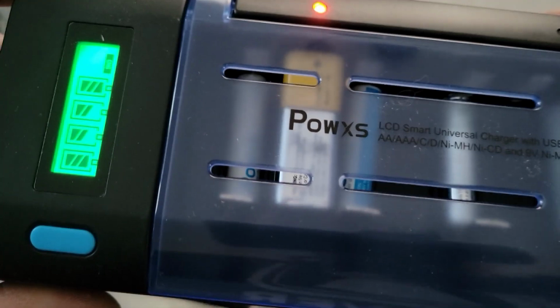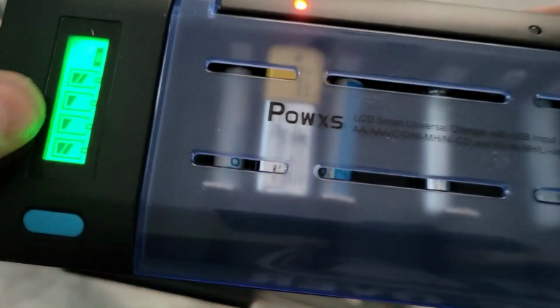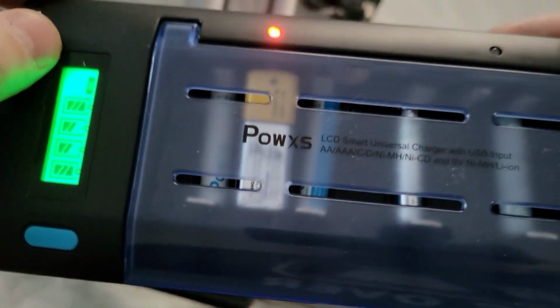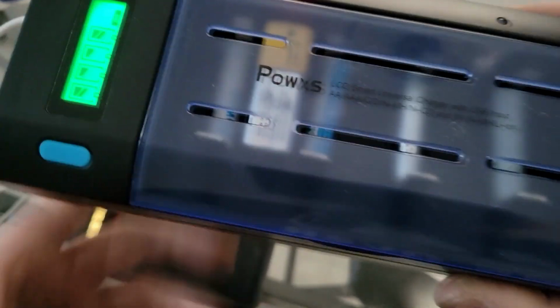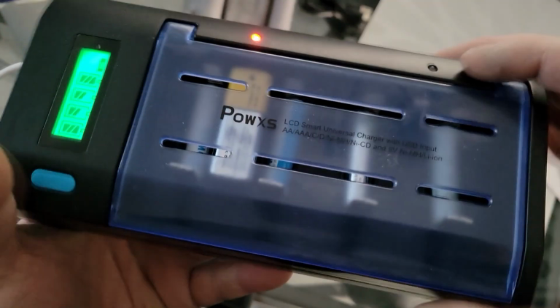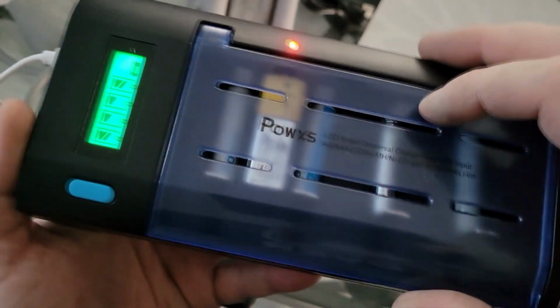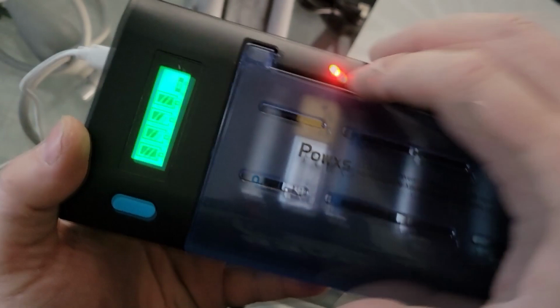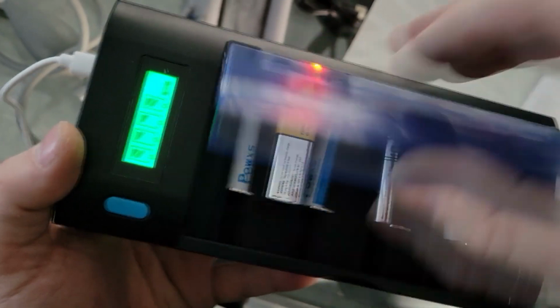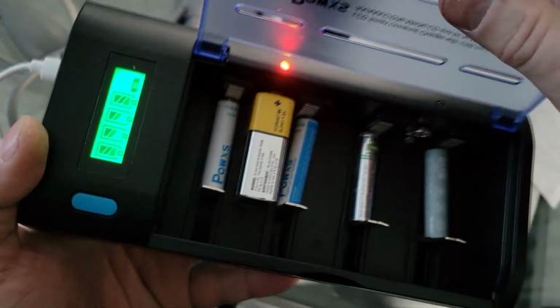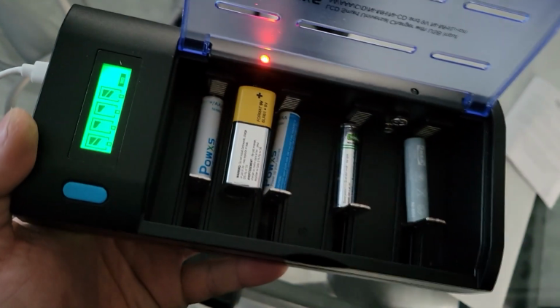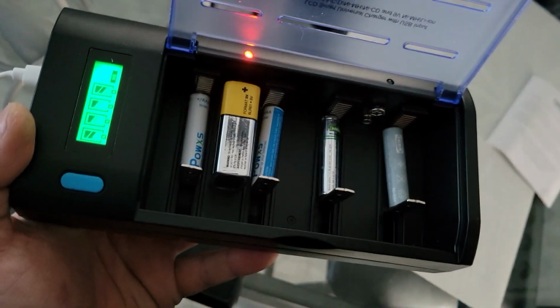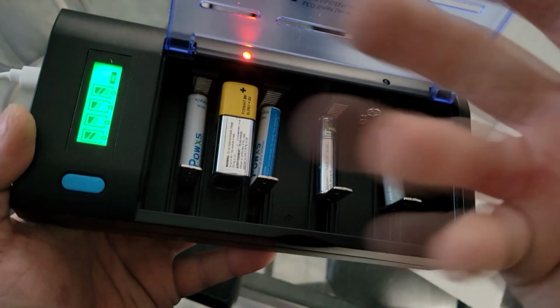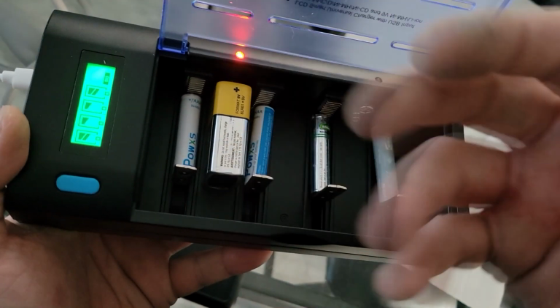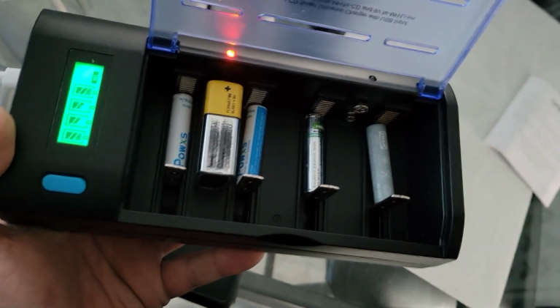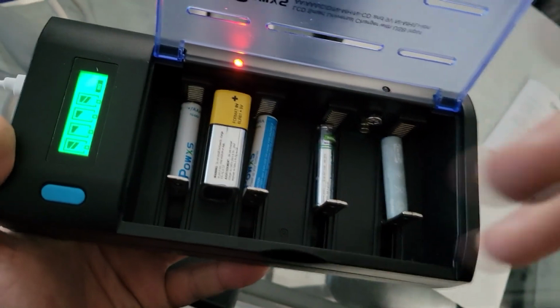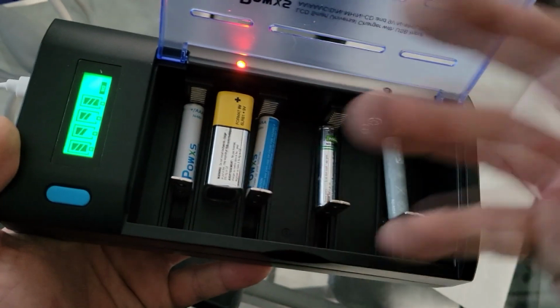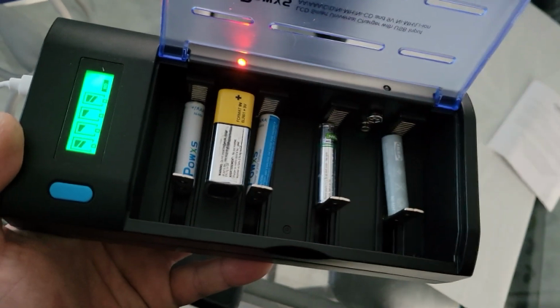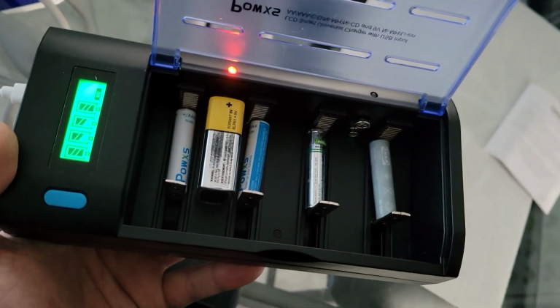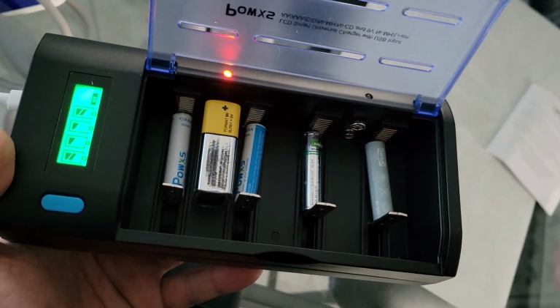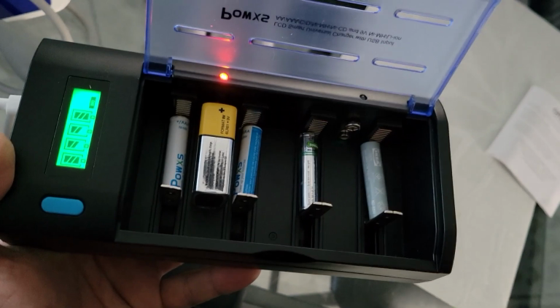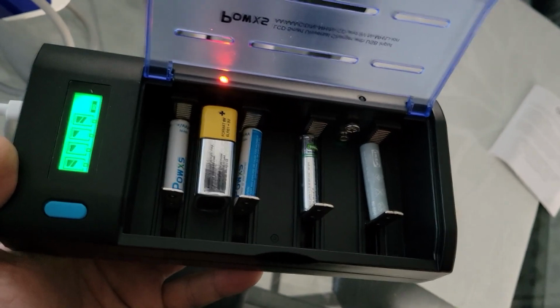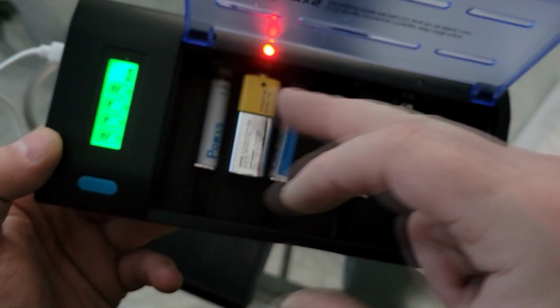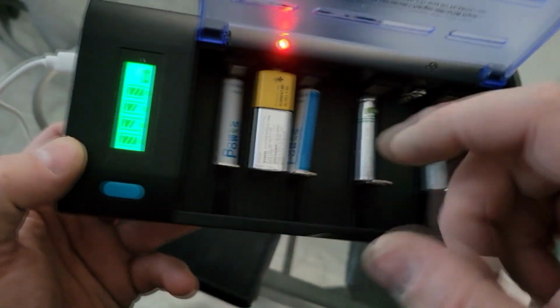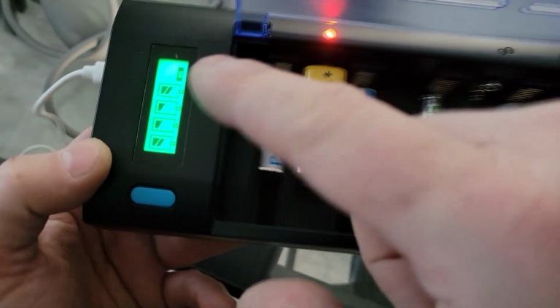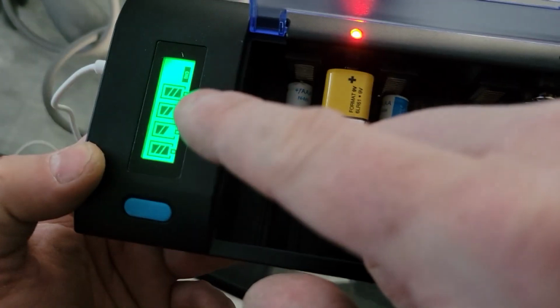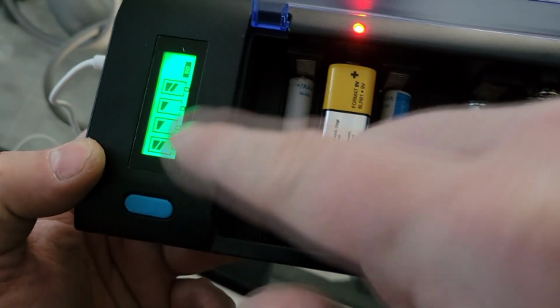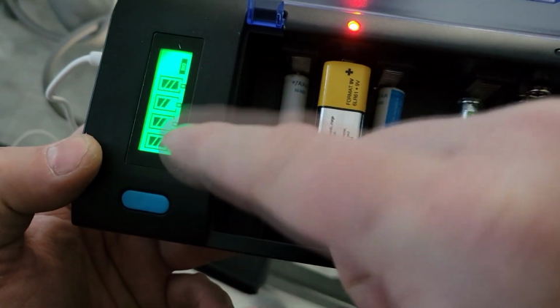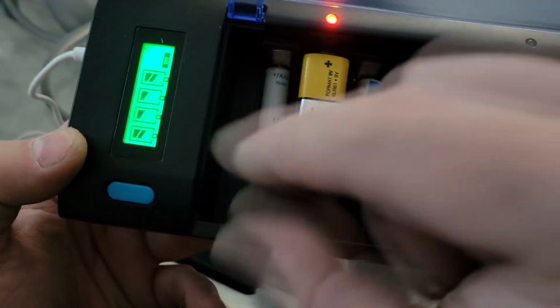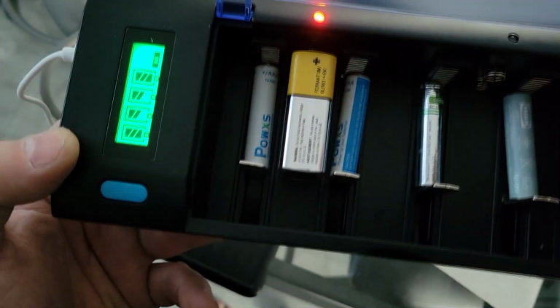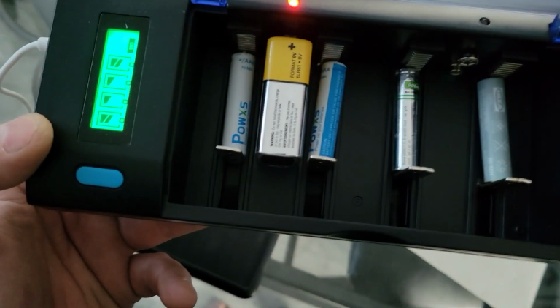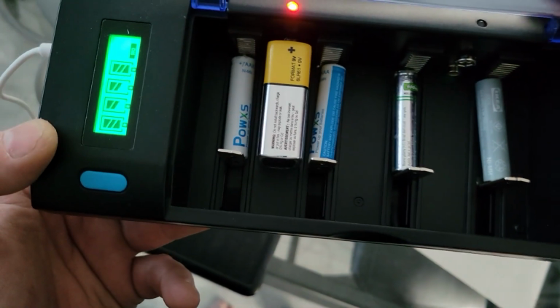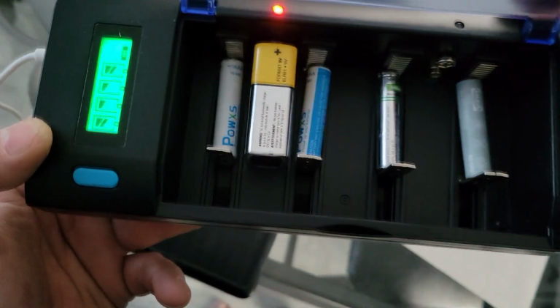The charger is powered by USB-C. It can charge any type of battery, whether it's AA, AAA, 9-volt, lithium-ion, nickel metal hydride, or nickel-cadmium. It does four at a time, and it's got a really cool LED display to tell you which ones are fully charged.